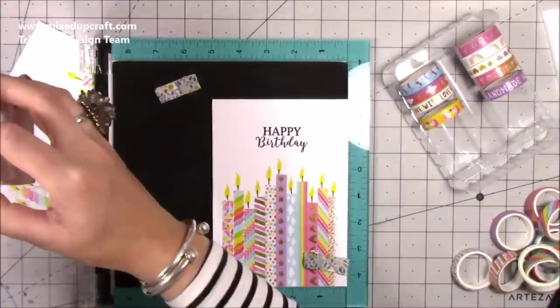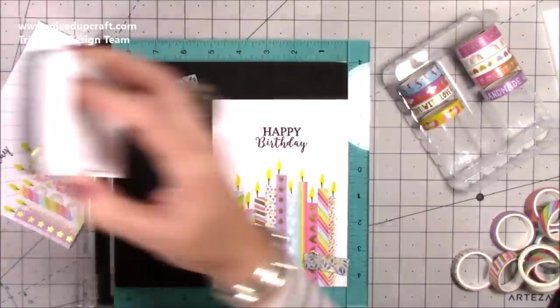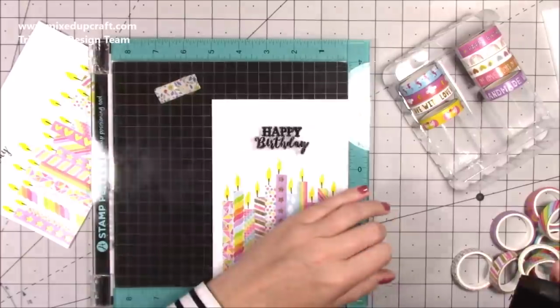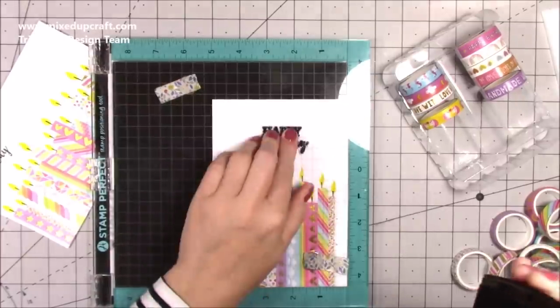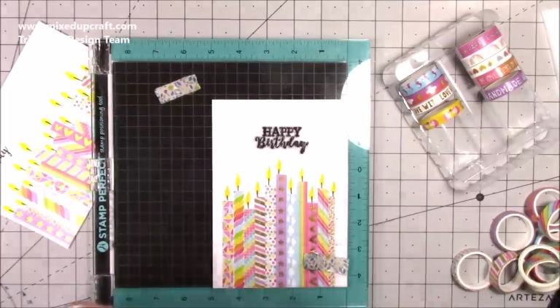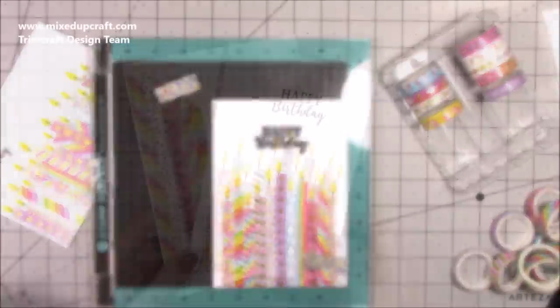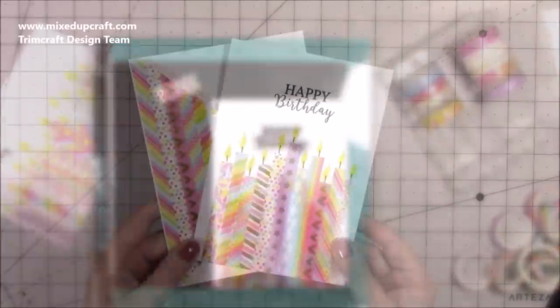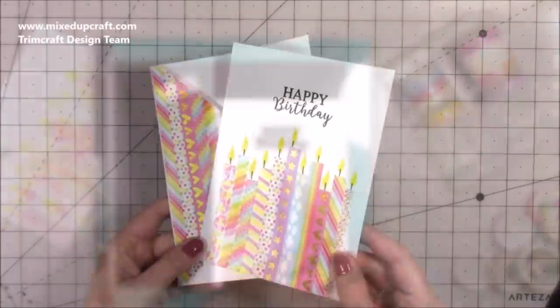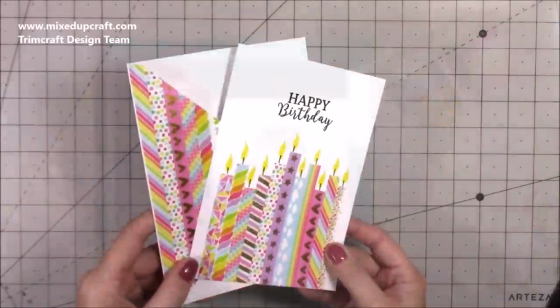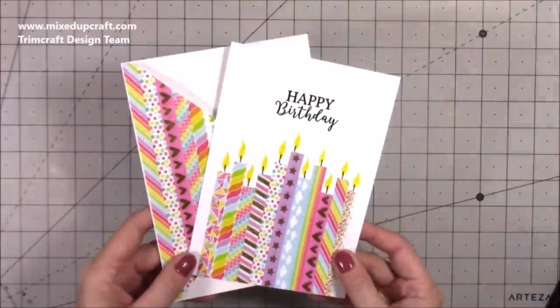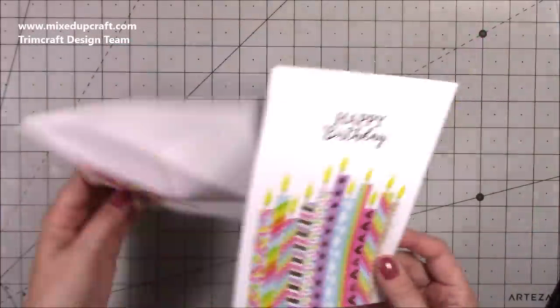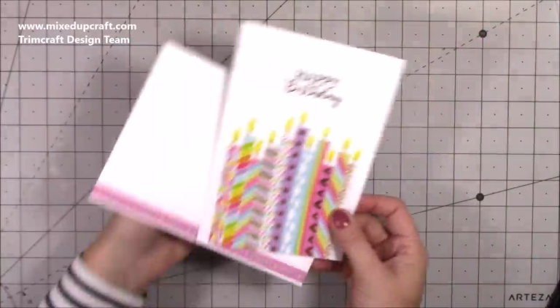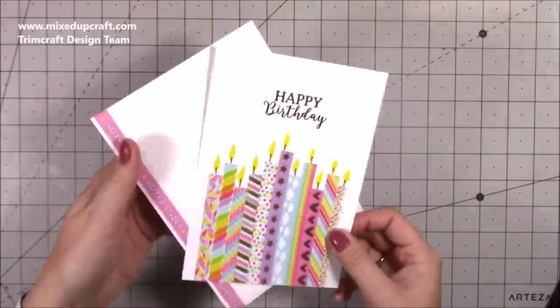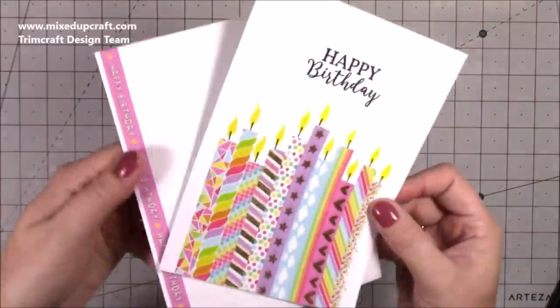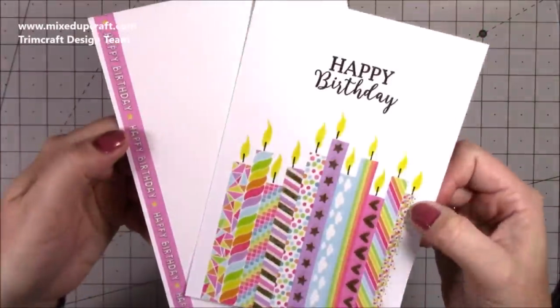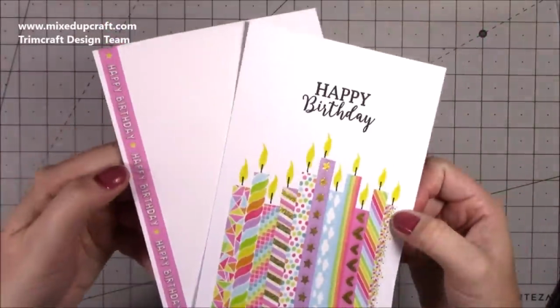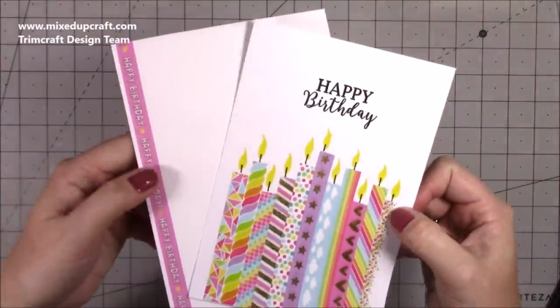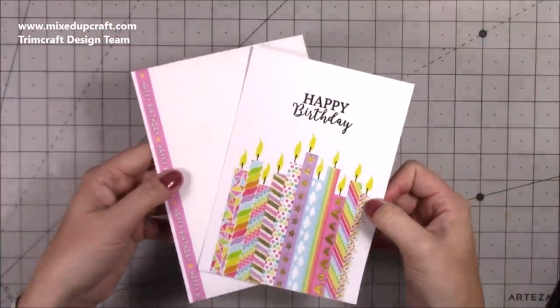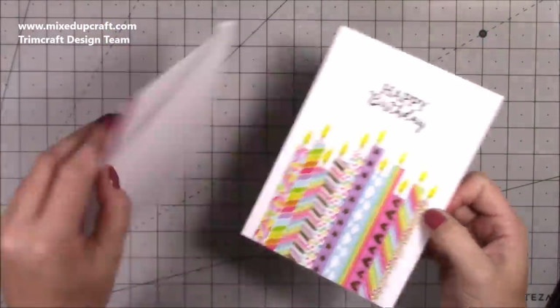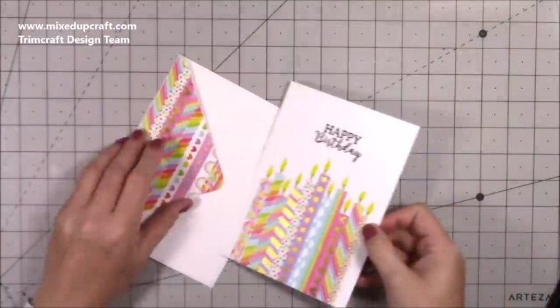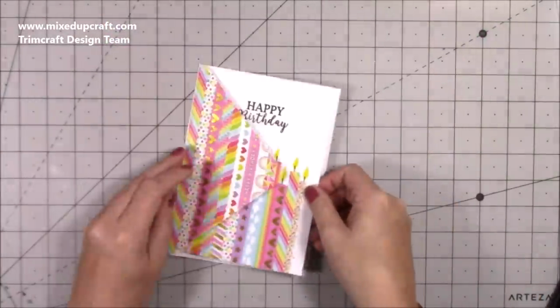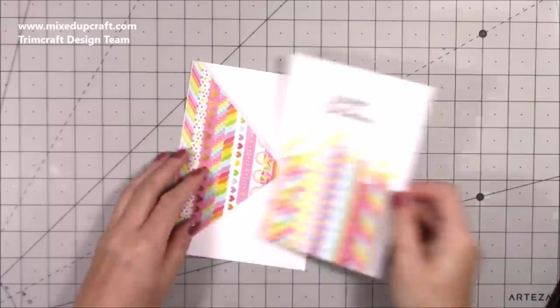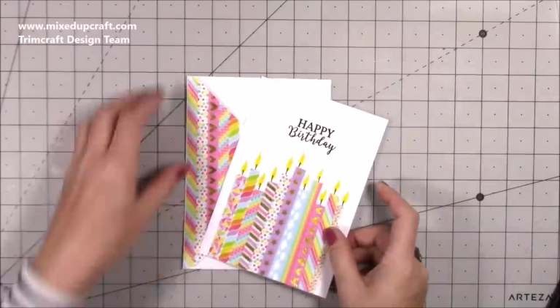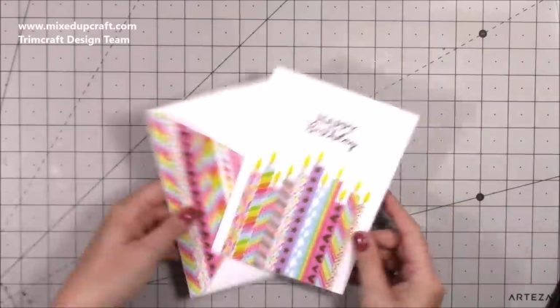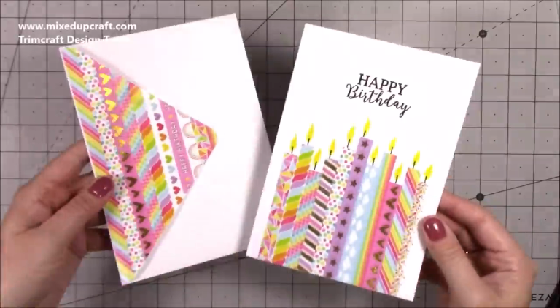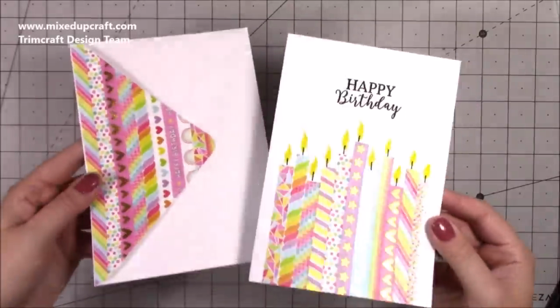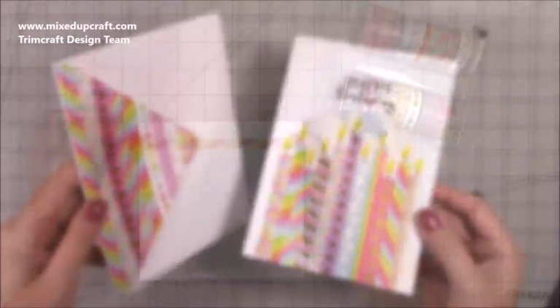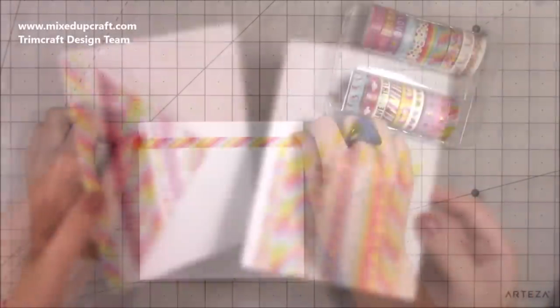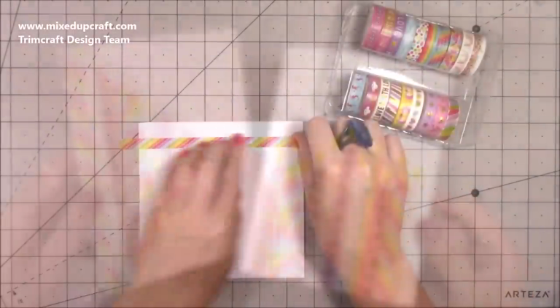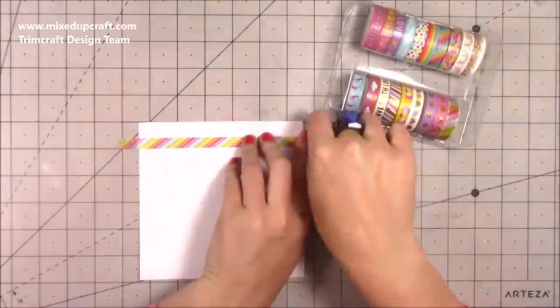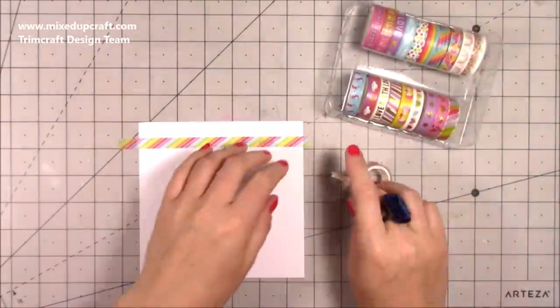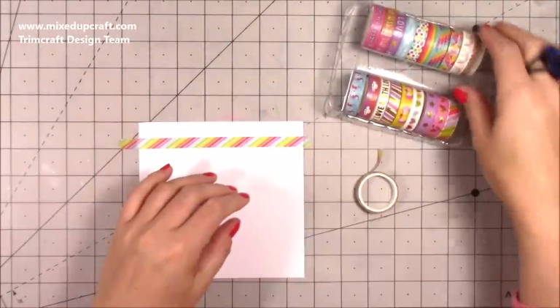You could do them all with the same colour washi — it doesn't have to be different colours. But with that foiling matching the envelope, I think it looks really nice and it's very easy. These are great ones to do with friends and with children — it's perfect.